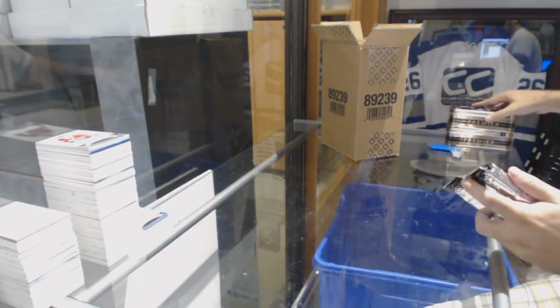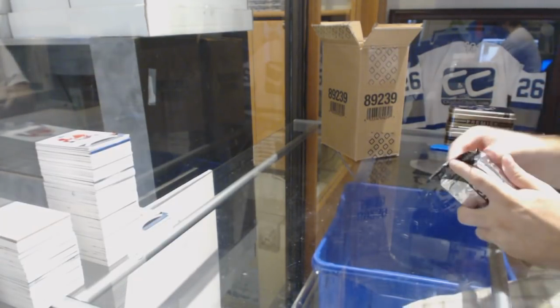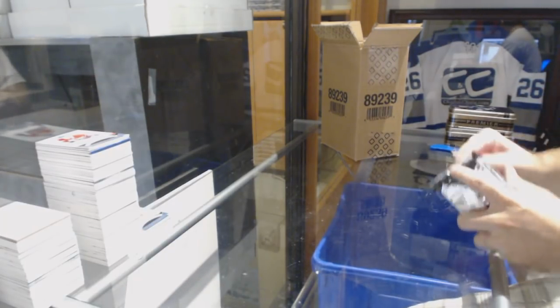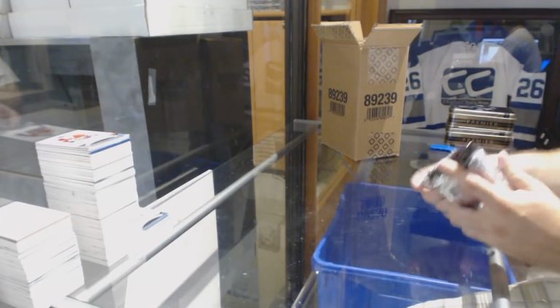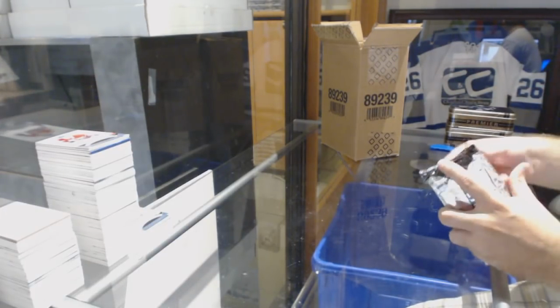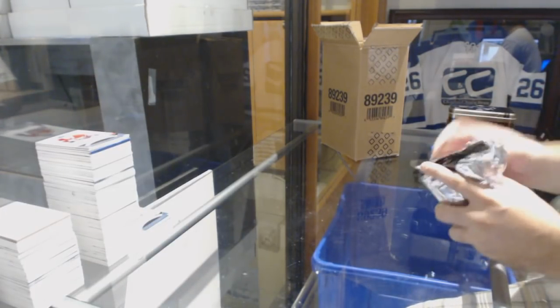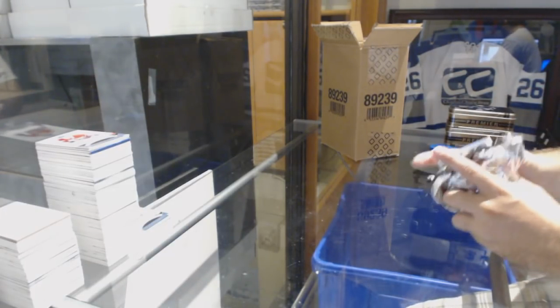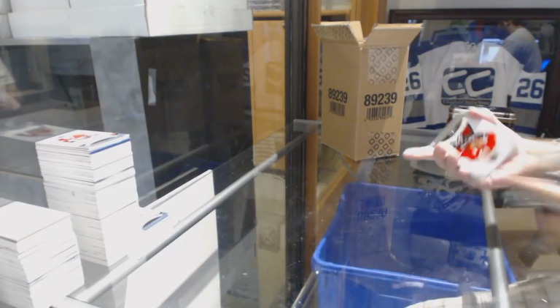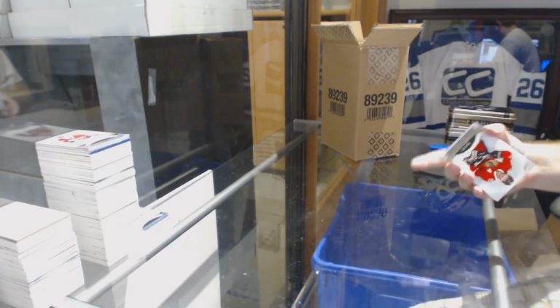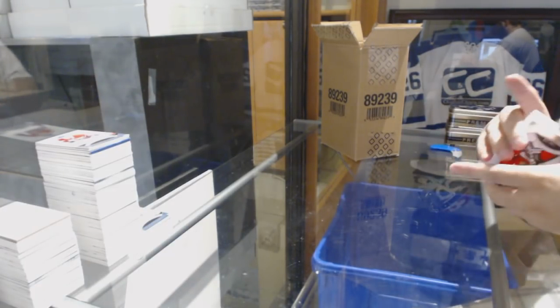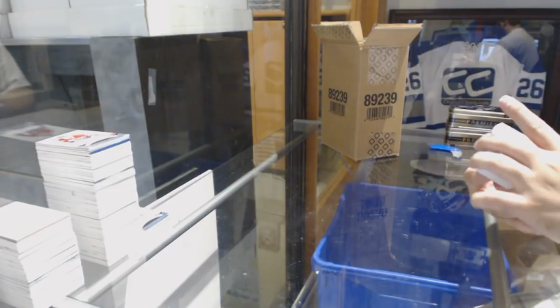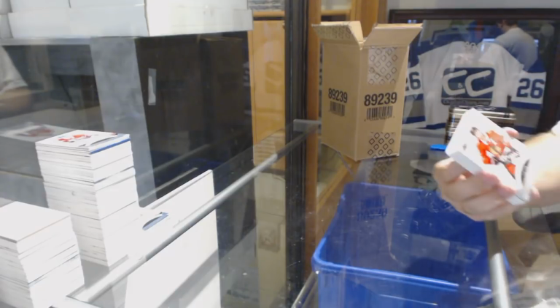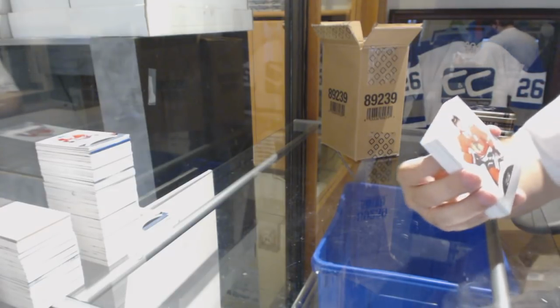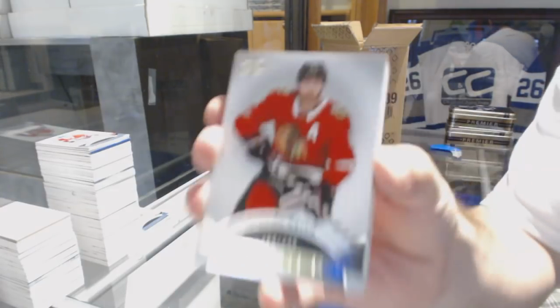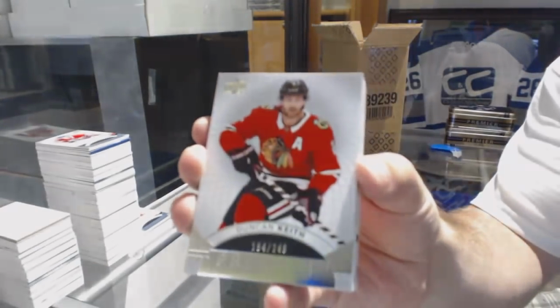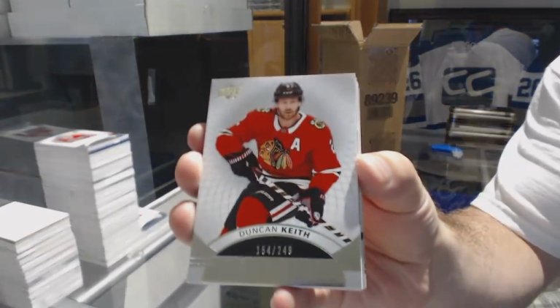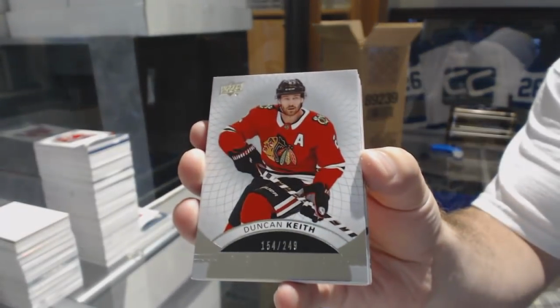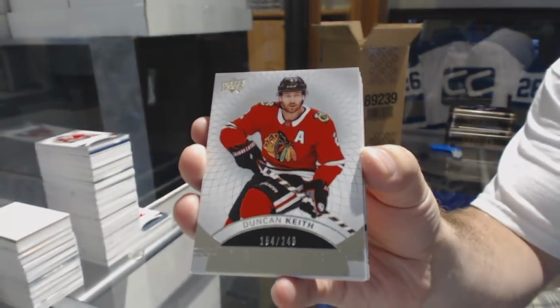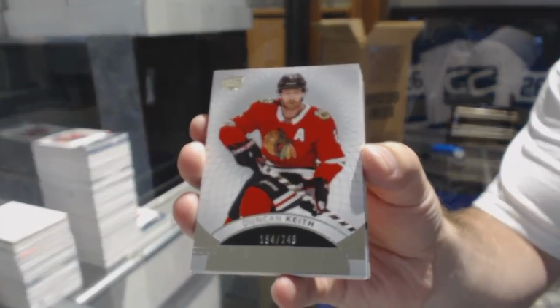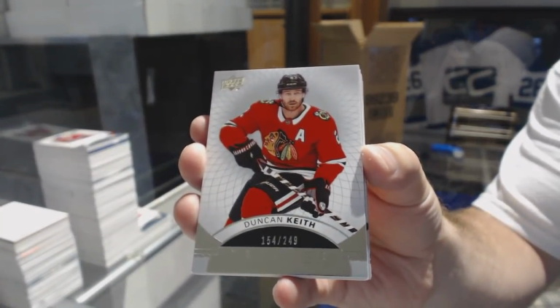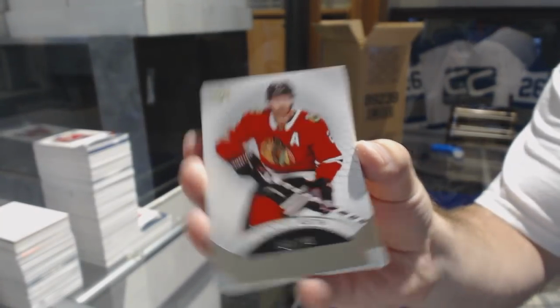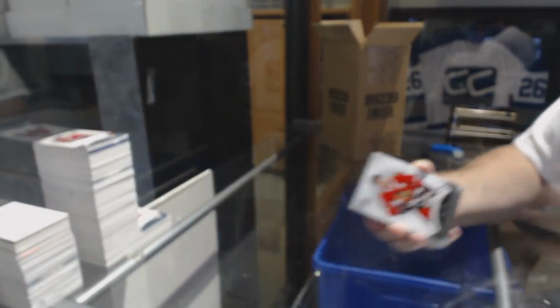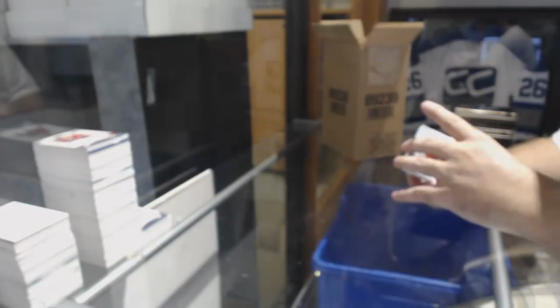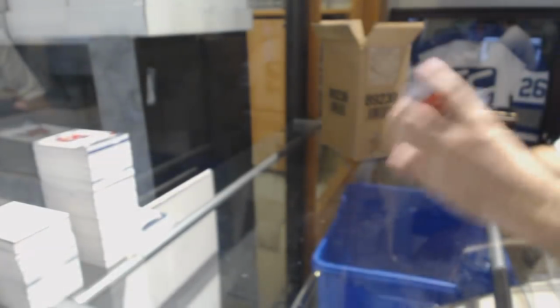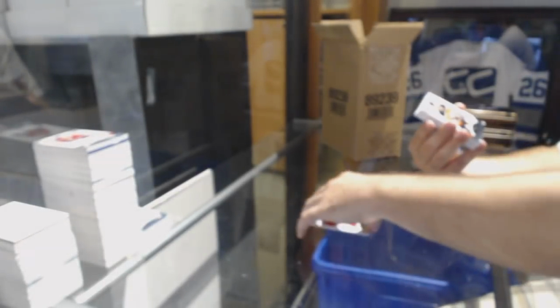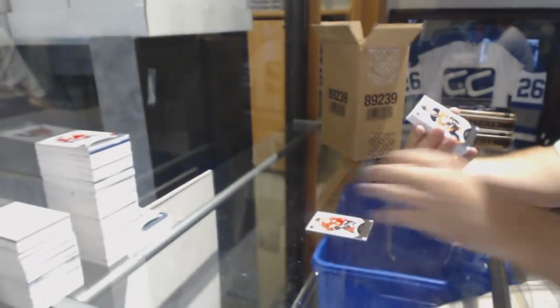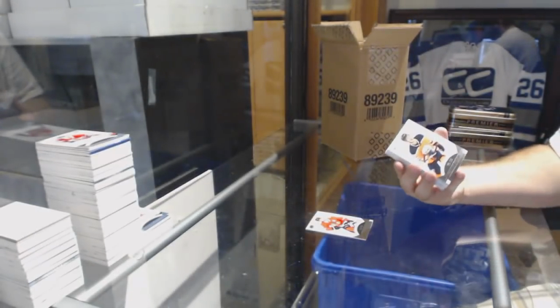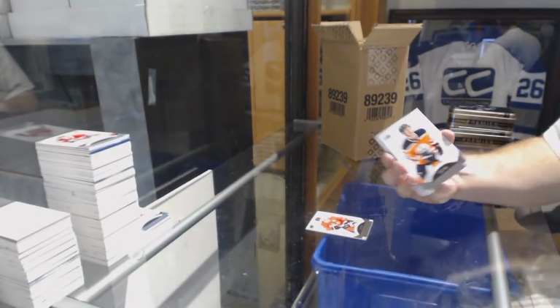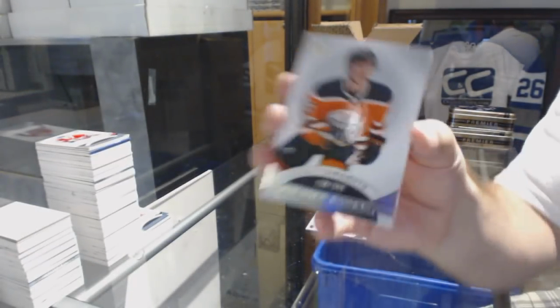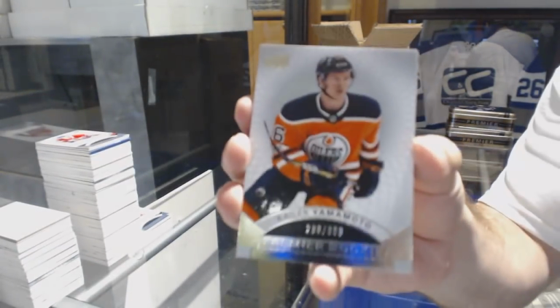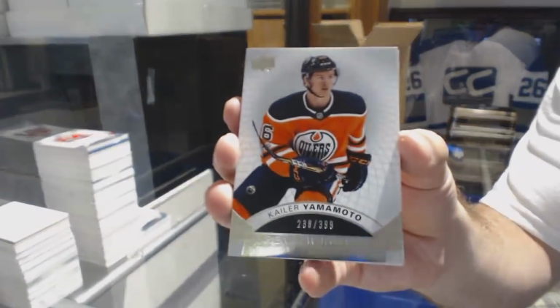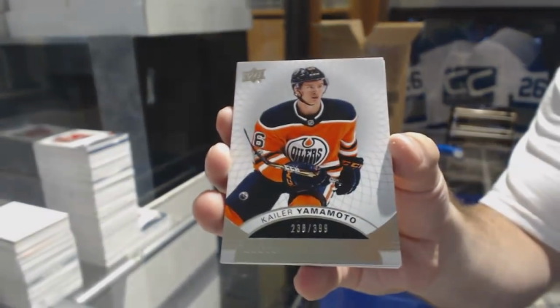The Tippett that we opened earlier — was that a tier one or two? We've got a $2.49, Duncan Keith. A $3.99 rookie, Kaylor Yamamoto.